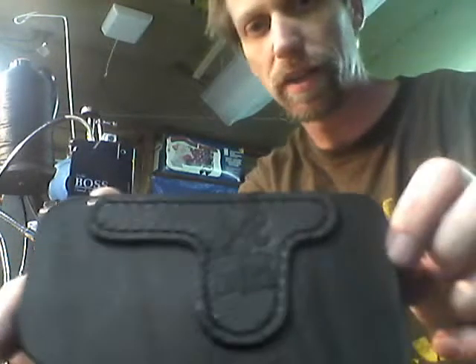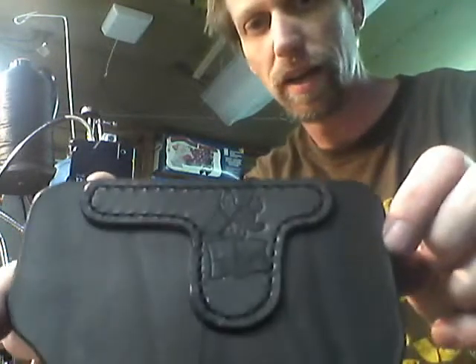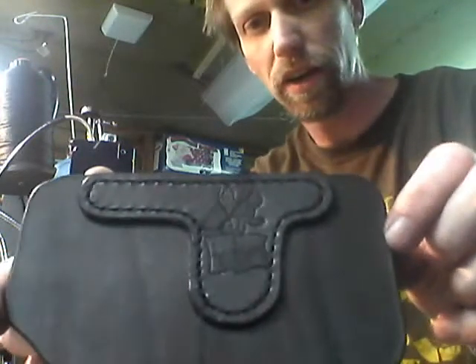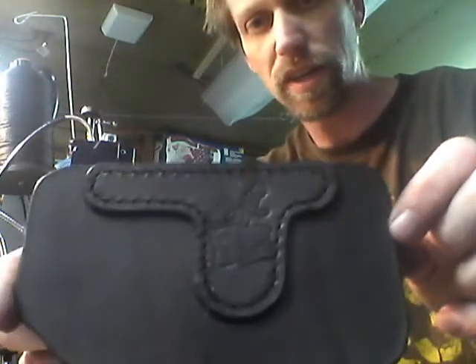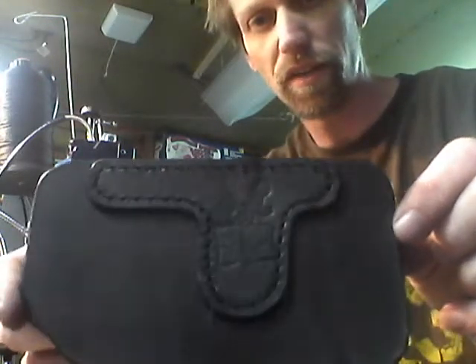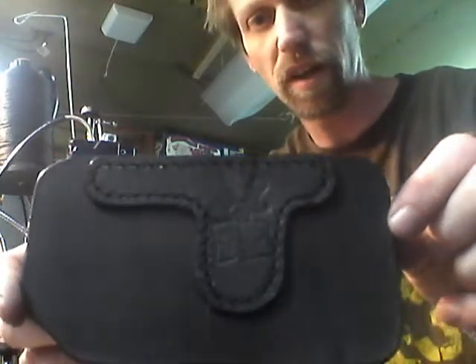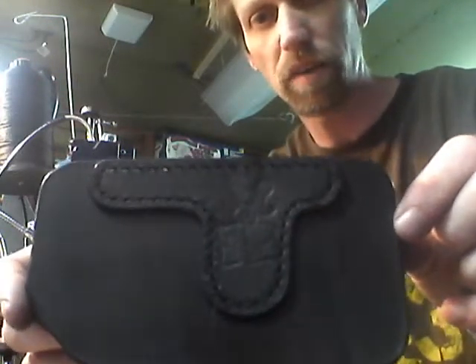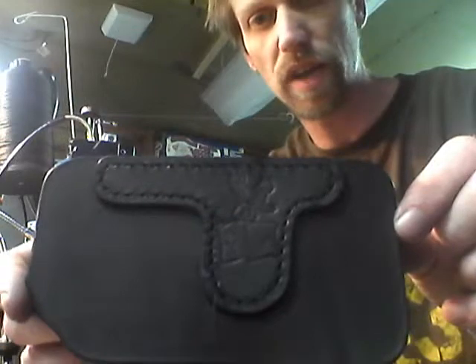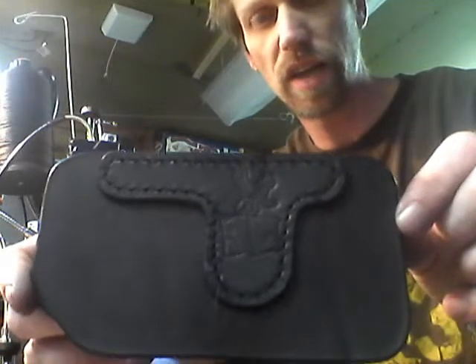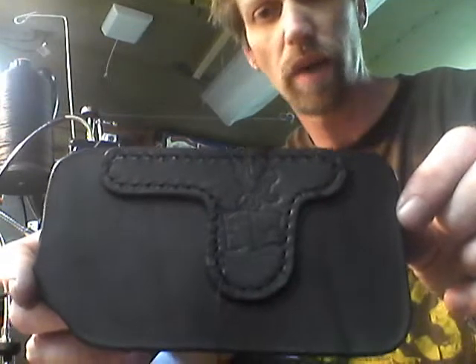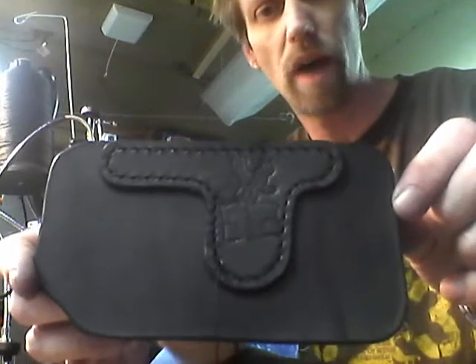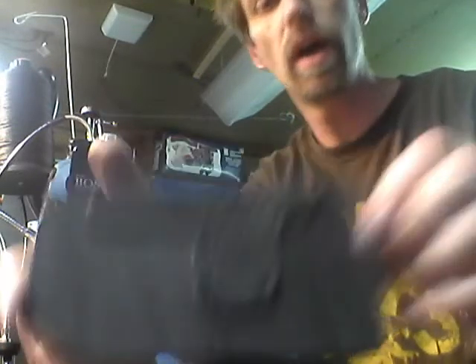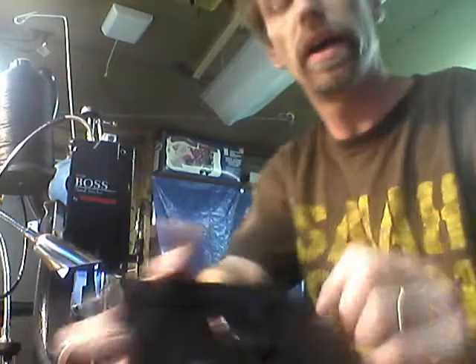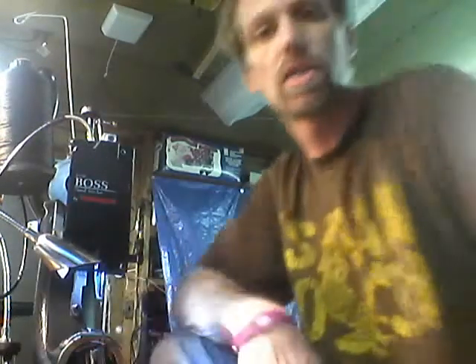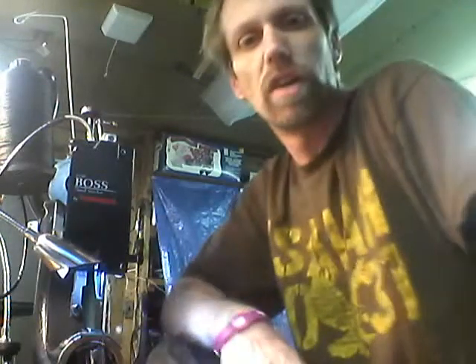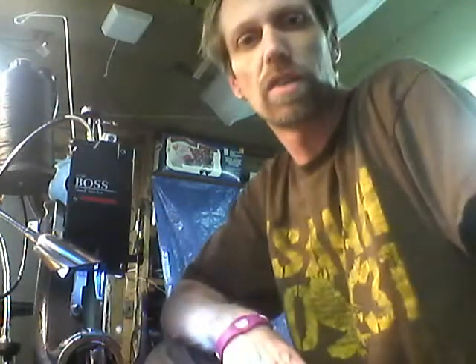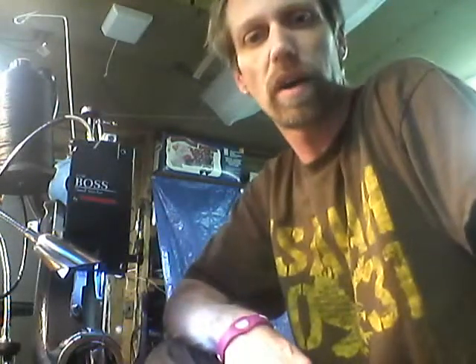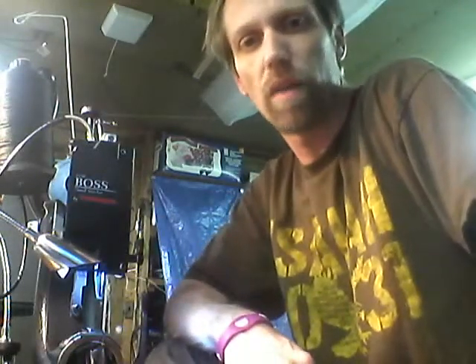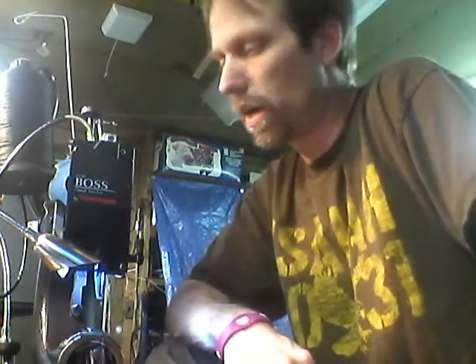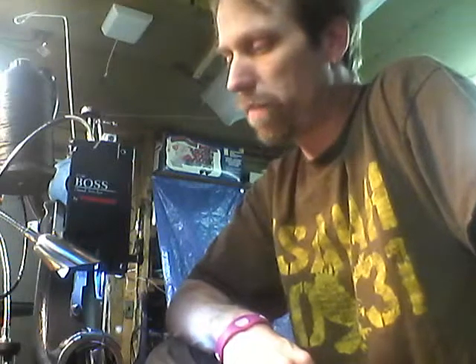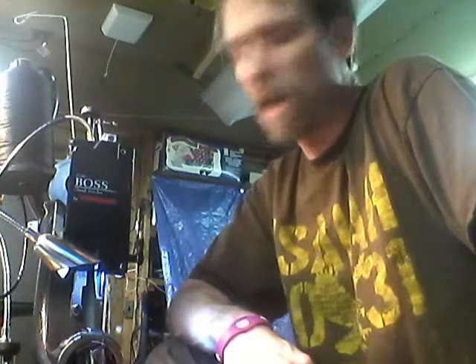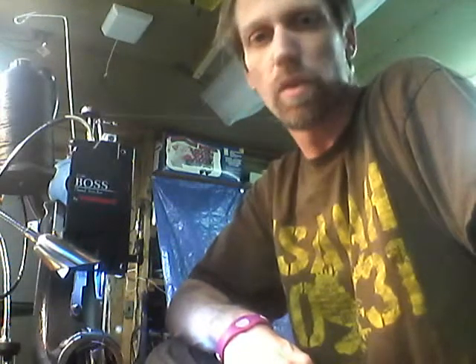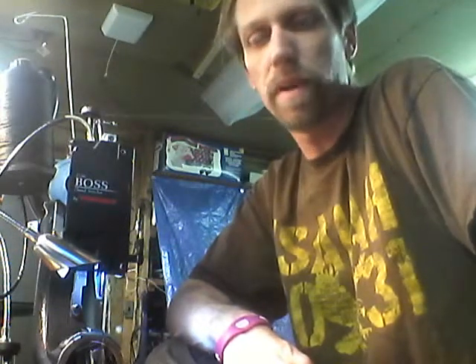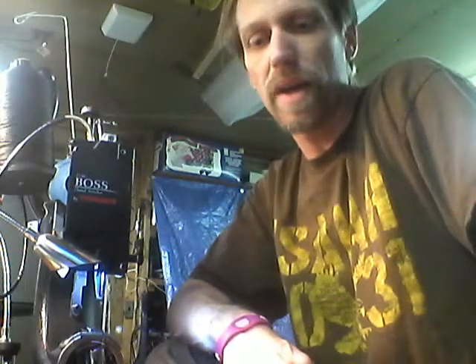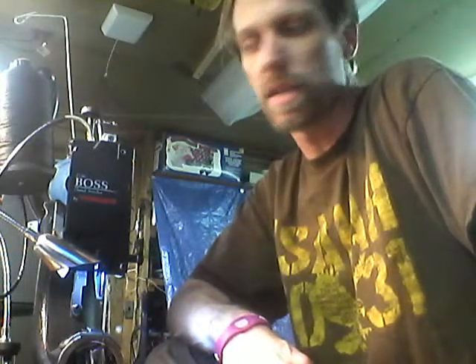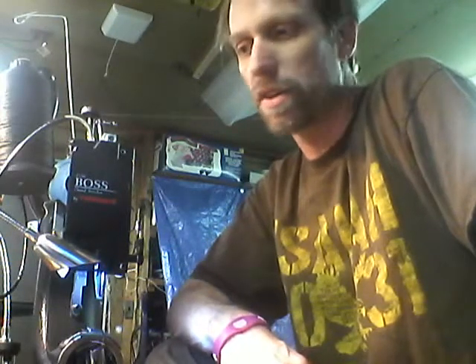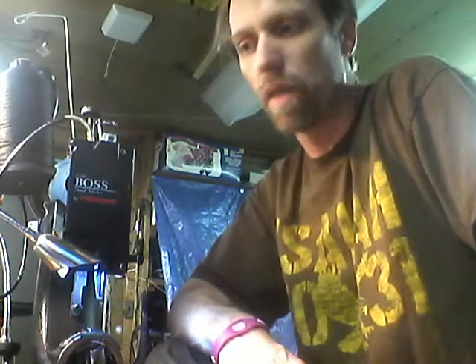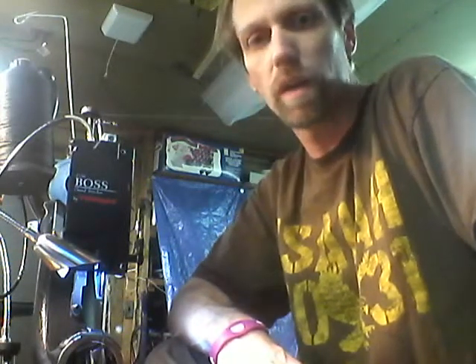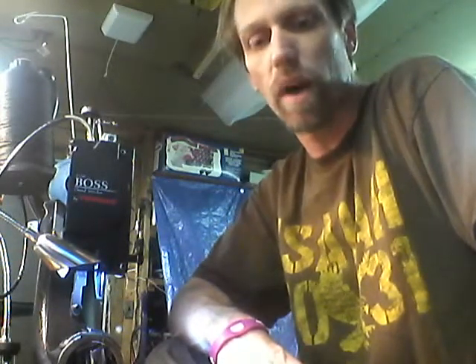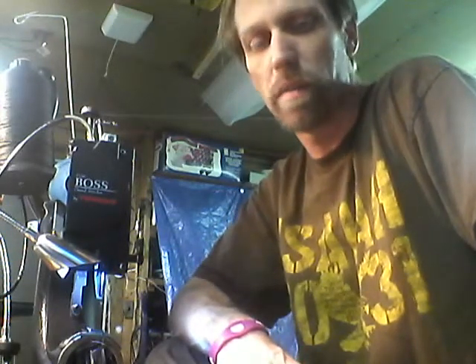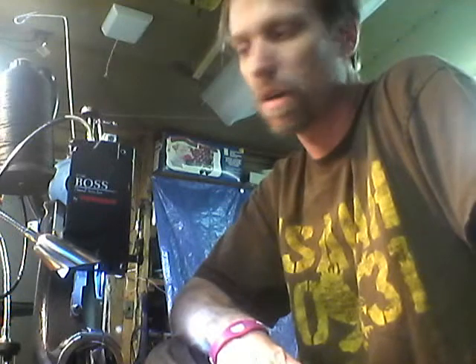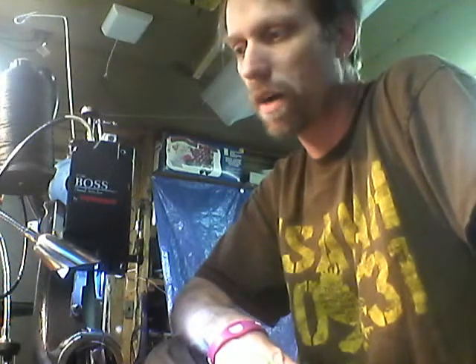Here you can see there's a very clean, precise stitch all the way around. Just a quick introduction to how the Tipman Boss is going to speed up the process and ensure that you get a quality product from American Holster Company.